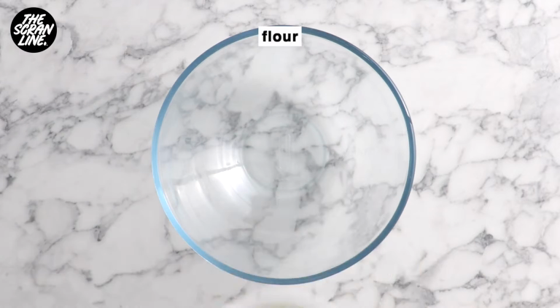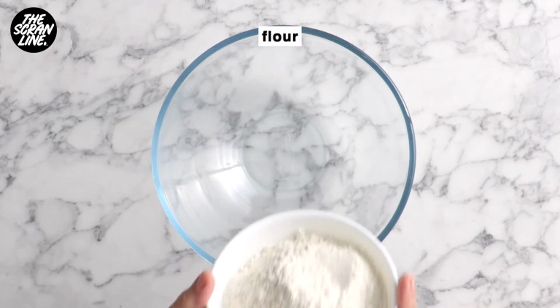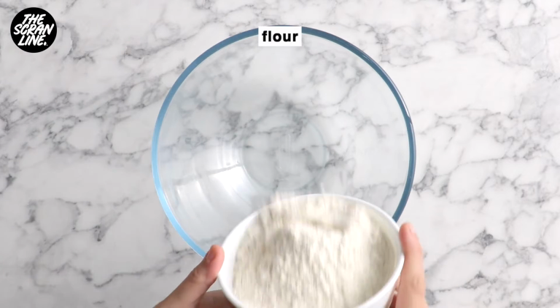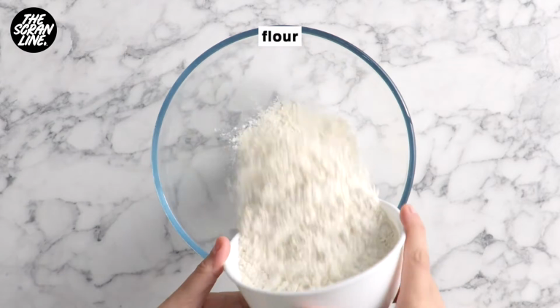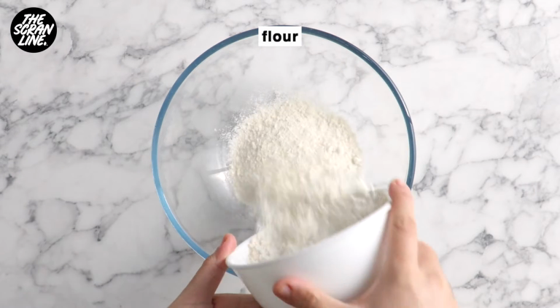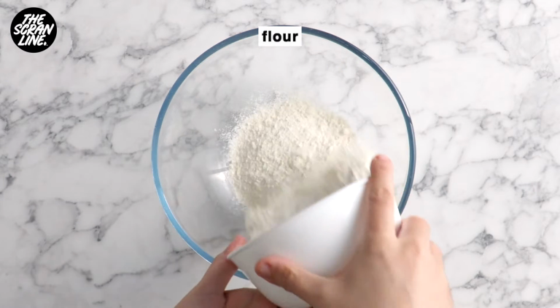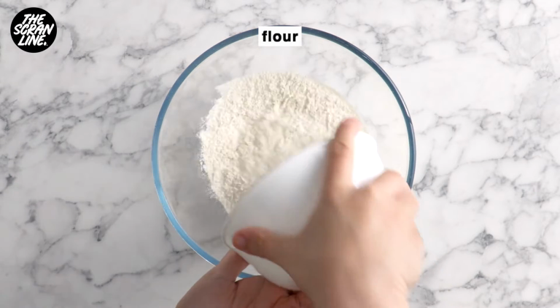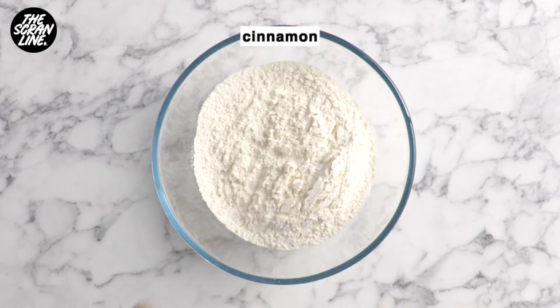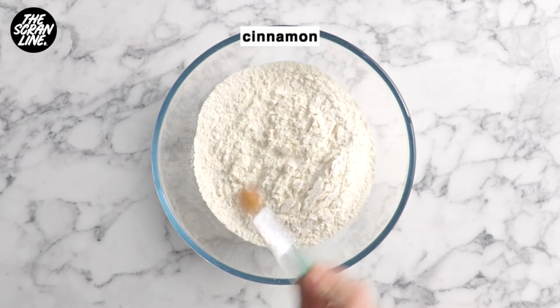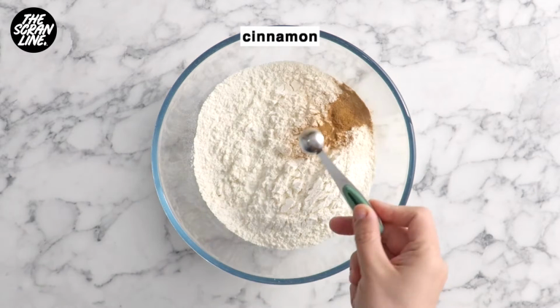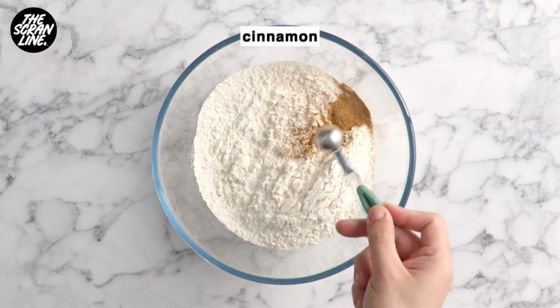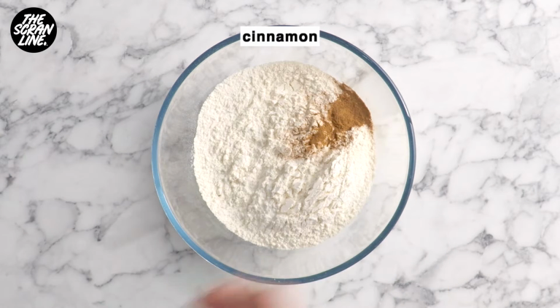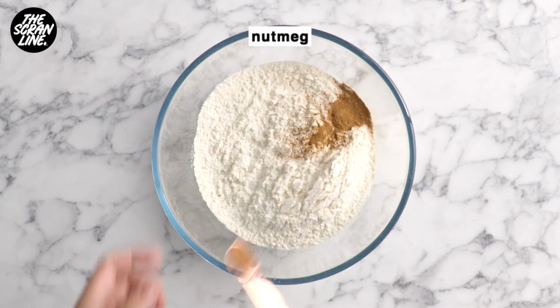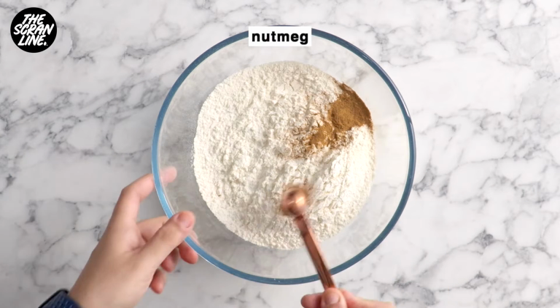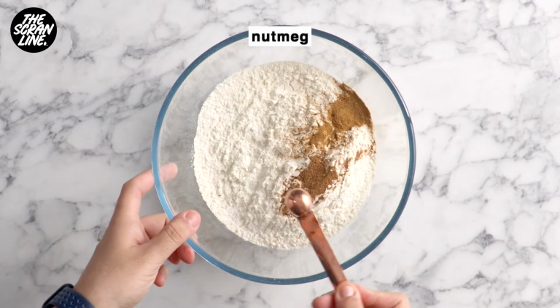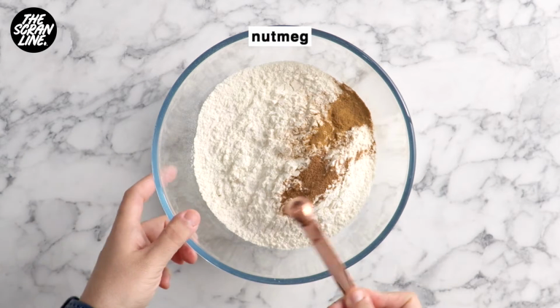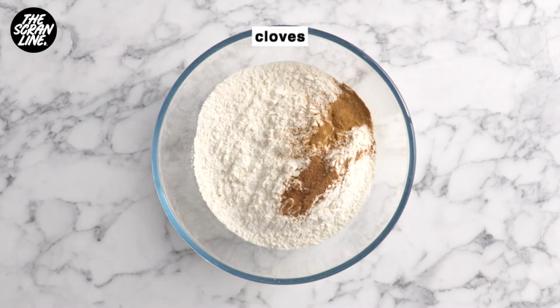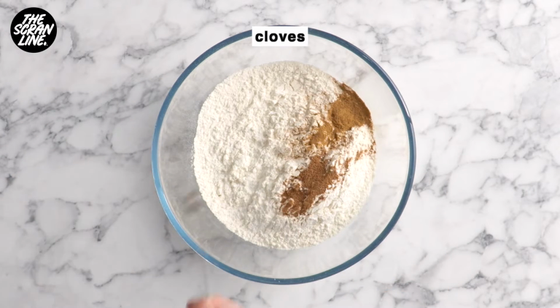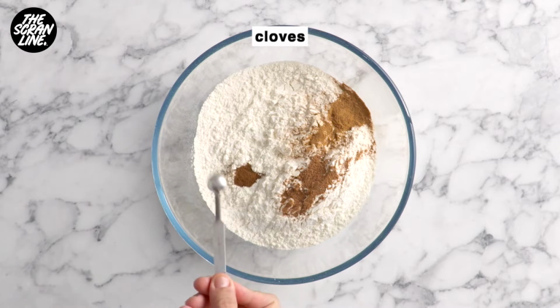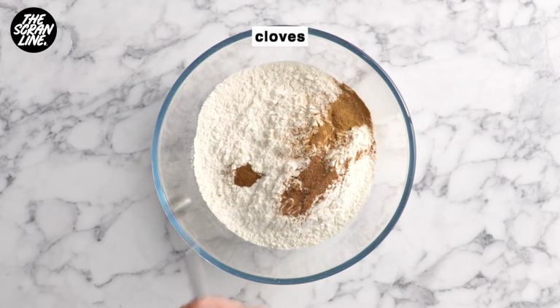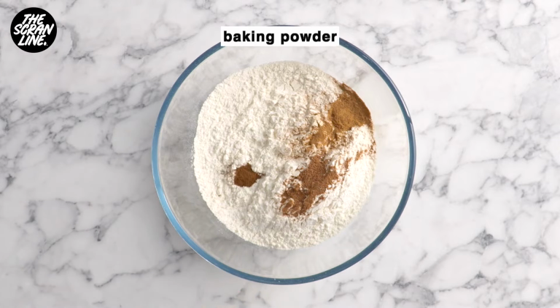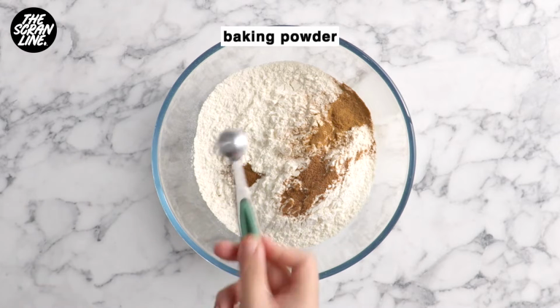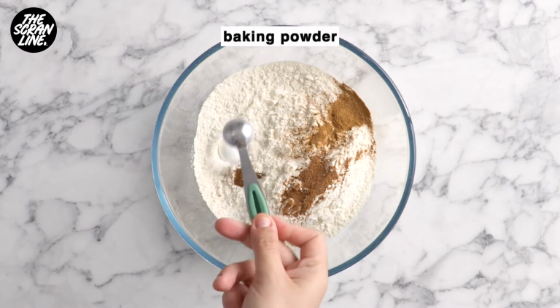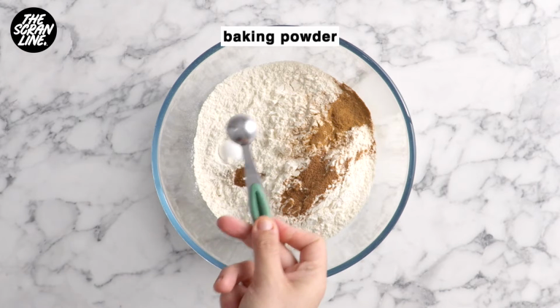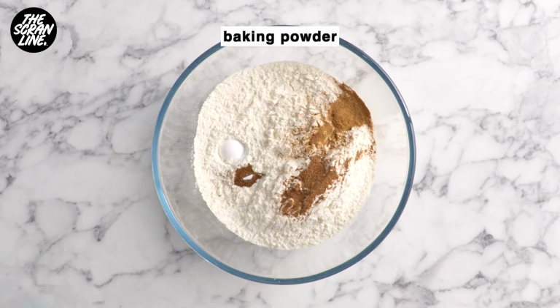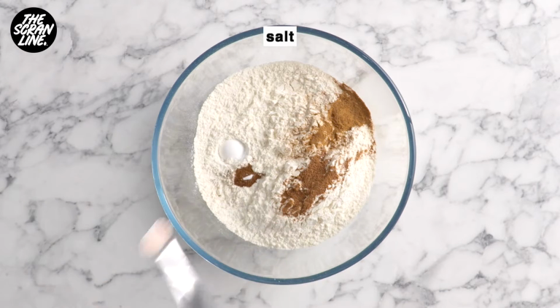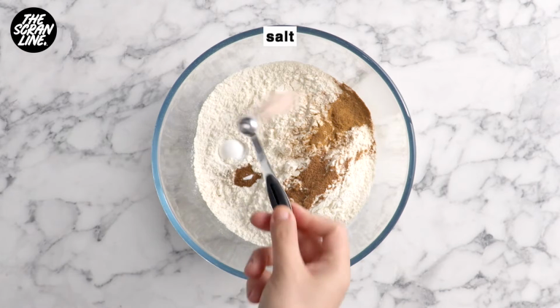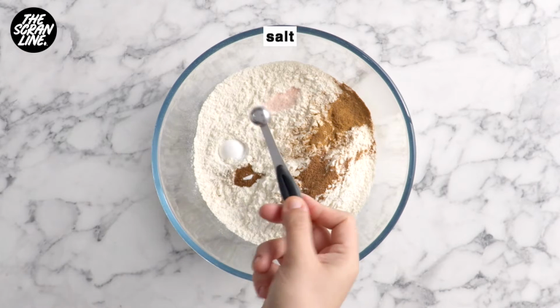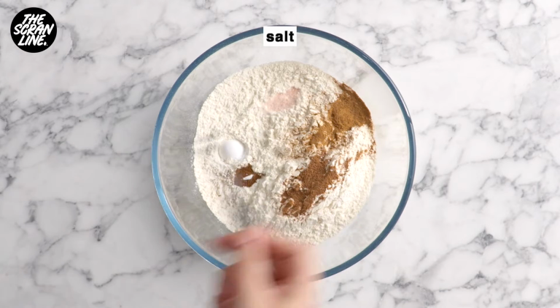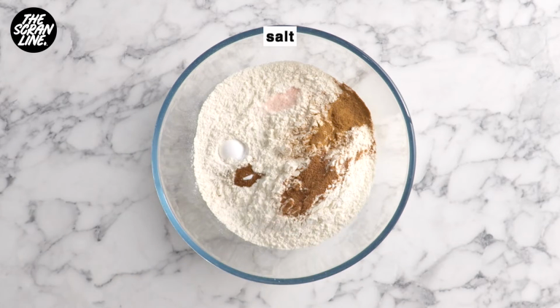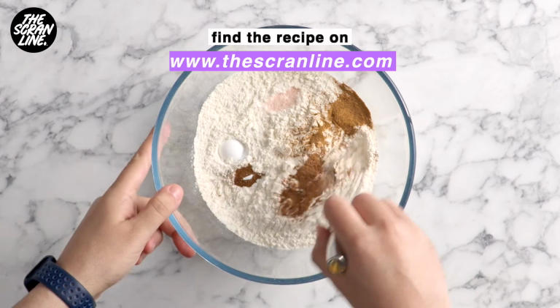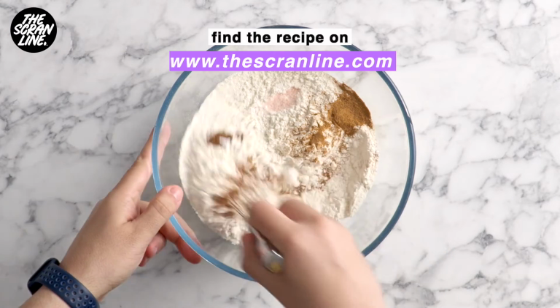cinnamon, nutmeg, cloves, baking powder and salt to a large mixing bowl and use a whisk to mix until well combined.